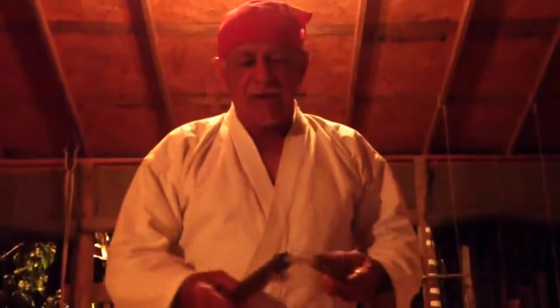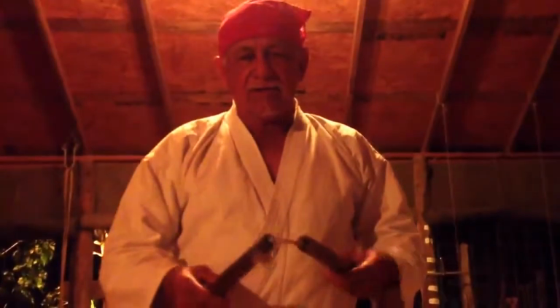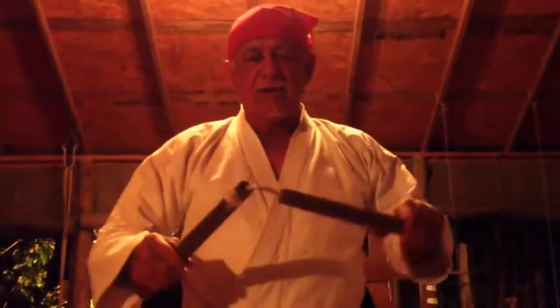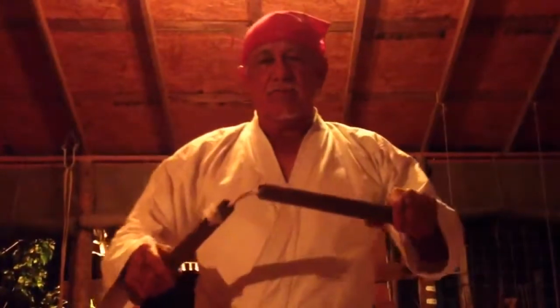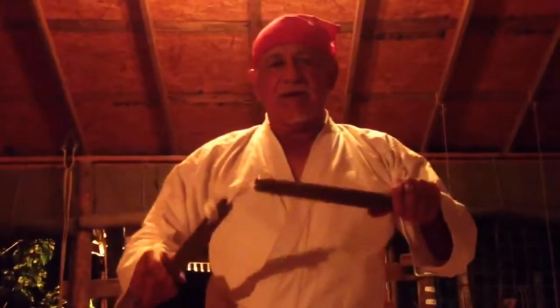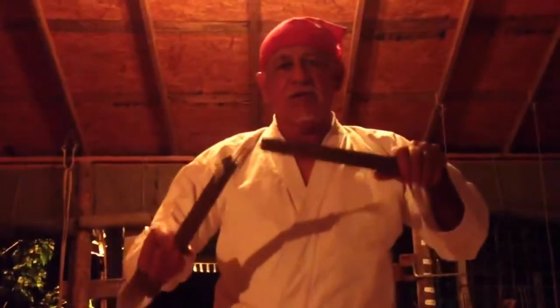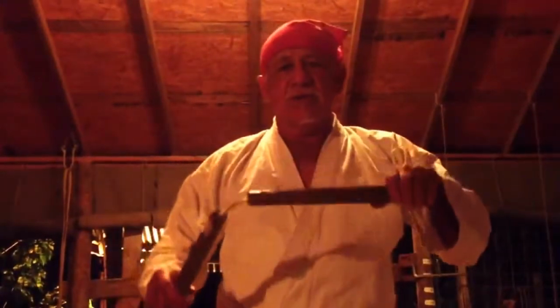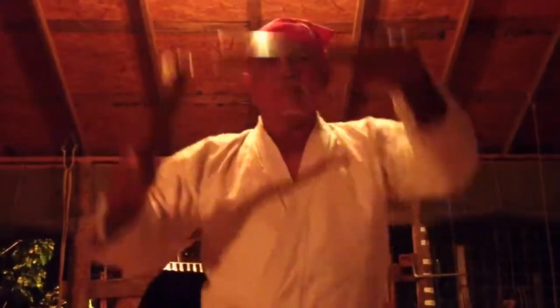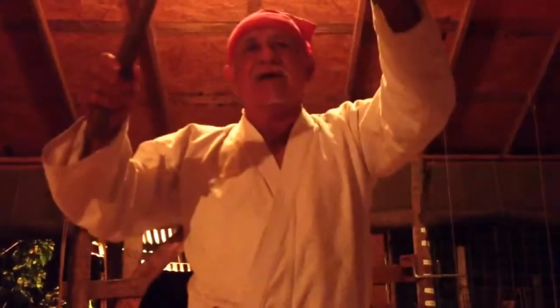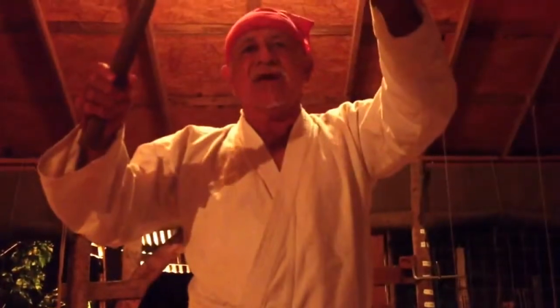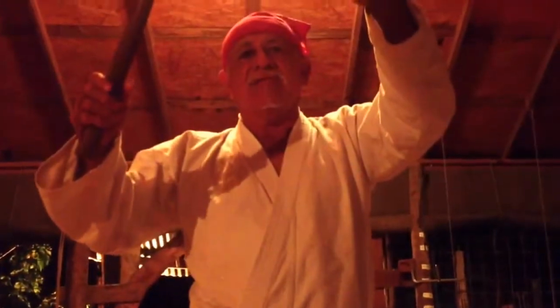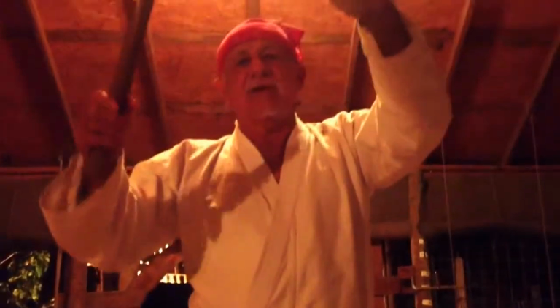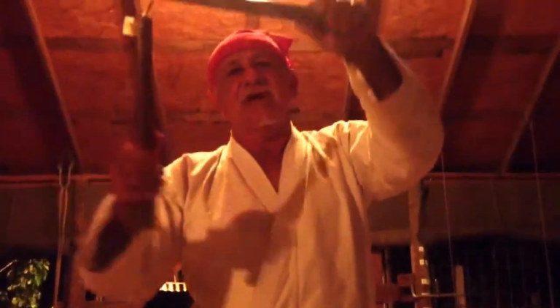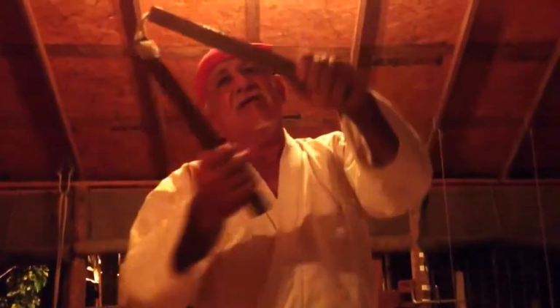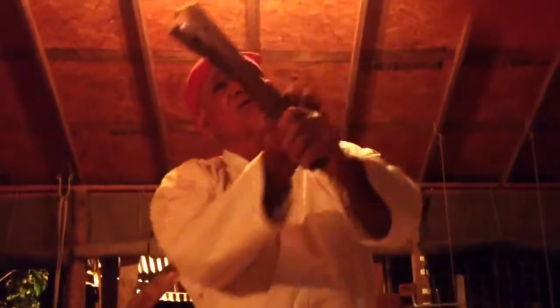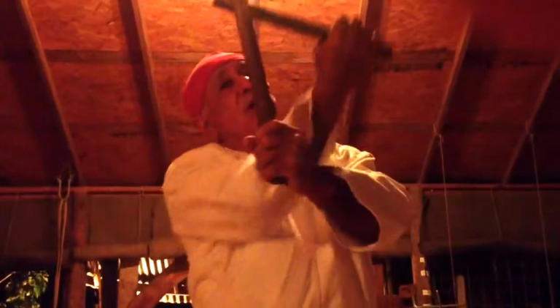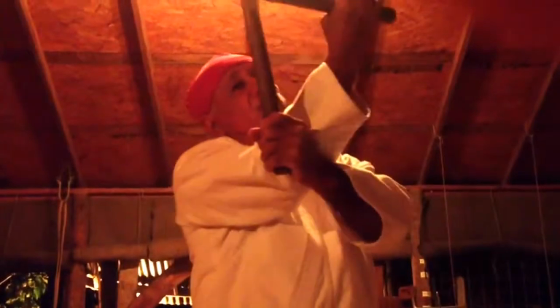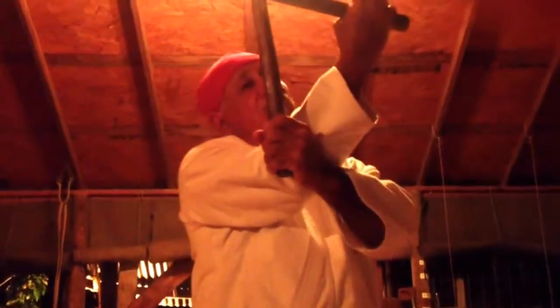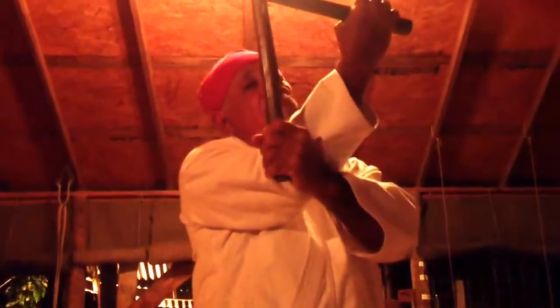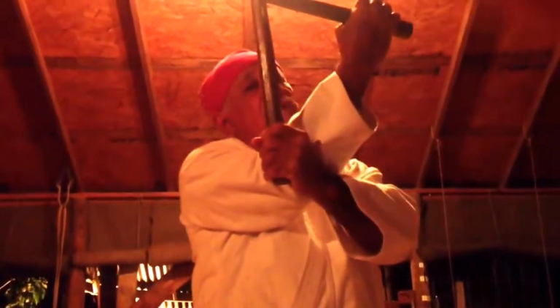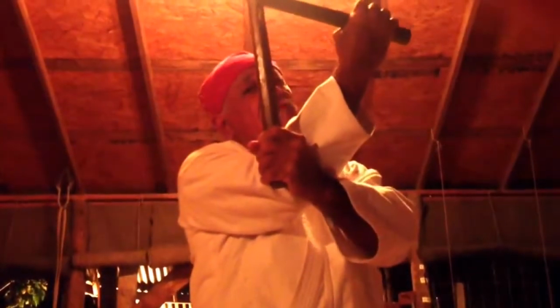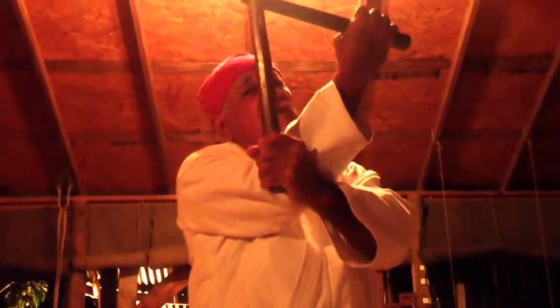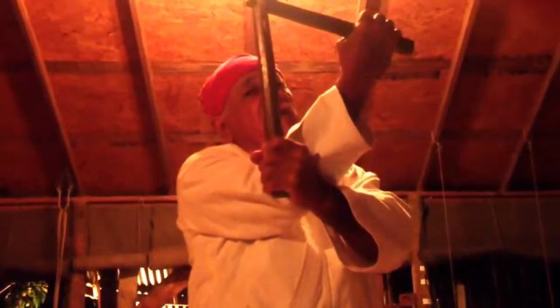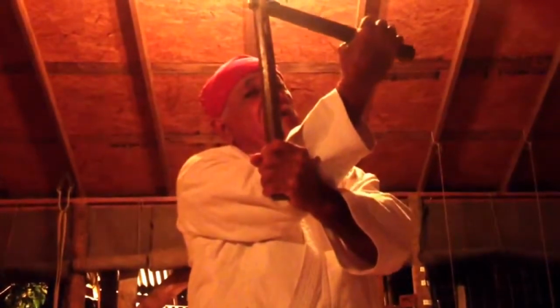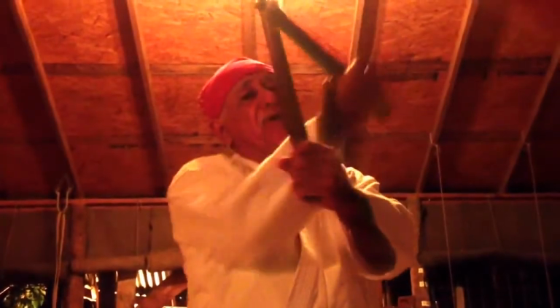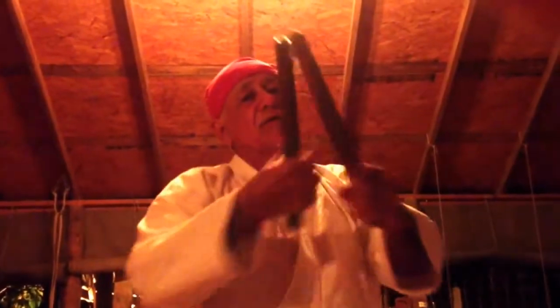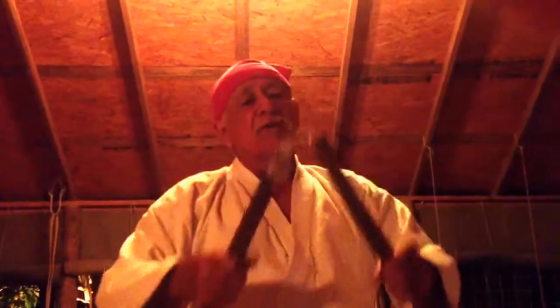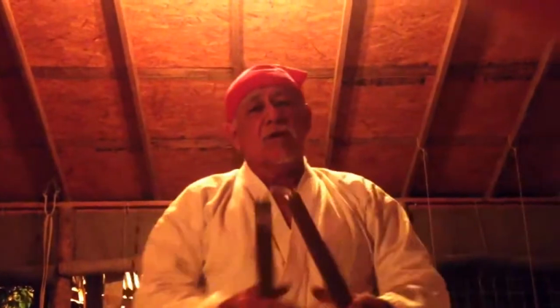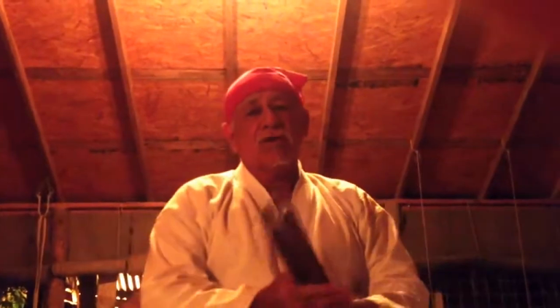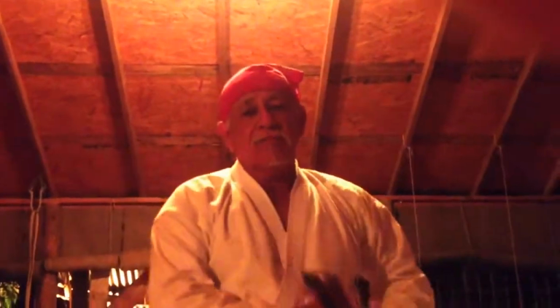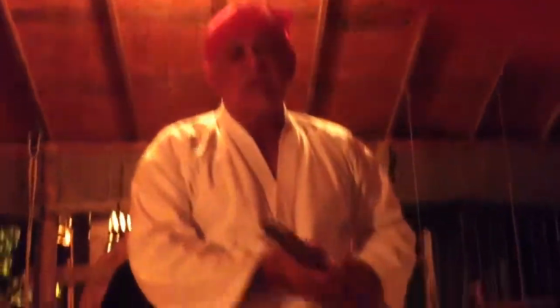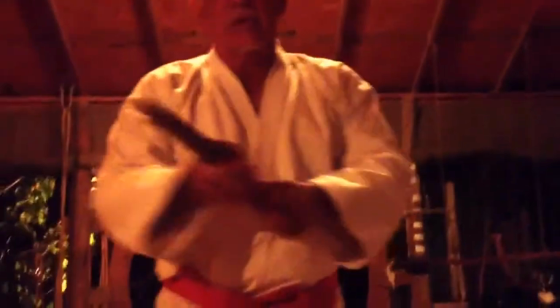If somebody would punch you, you could block his hand. If he would punch you again, you could trap his wrist that way, or break it and lead him around. Or you can punch this way.